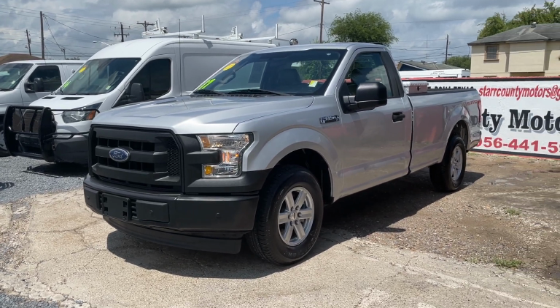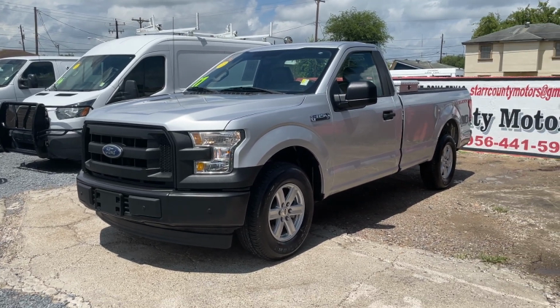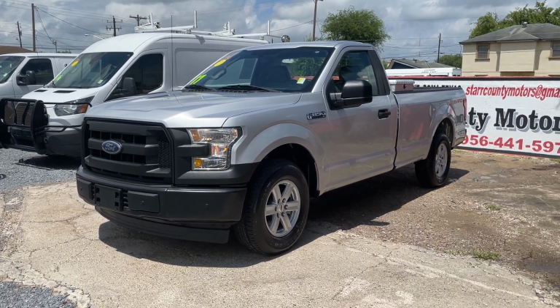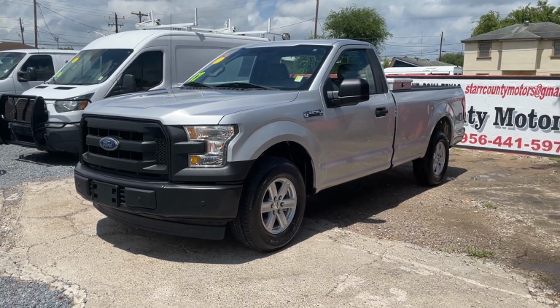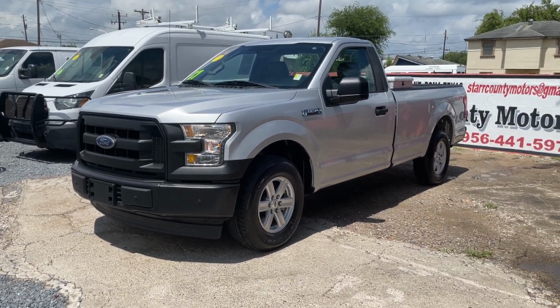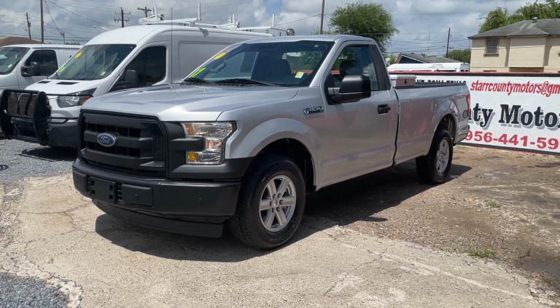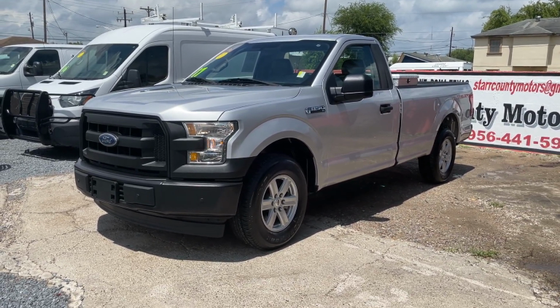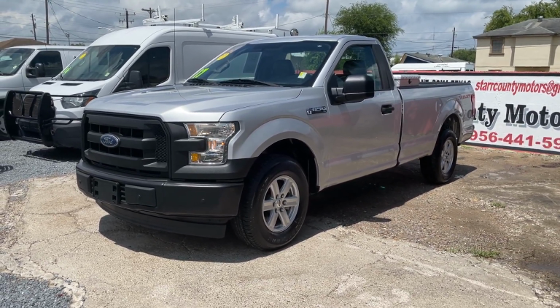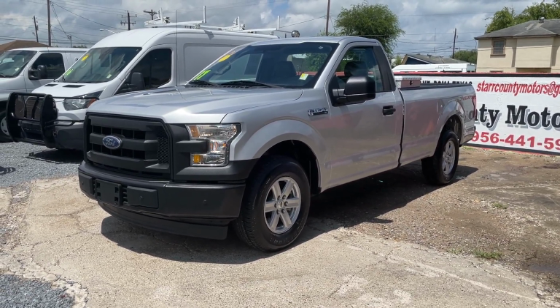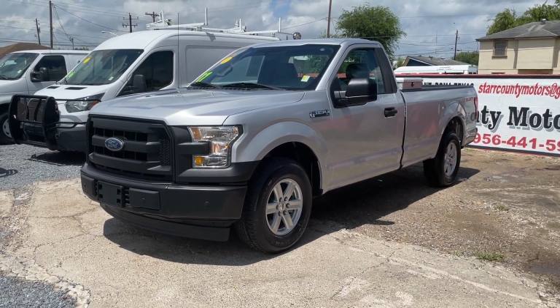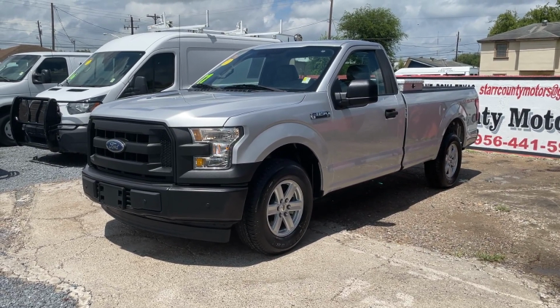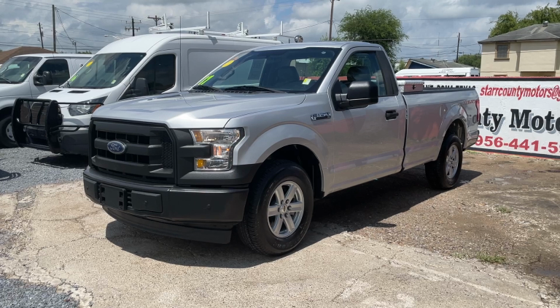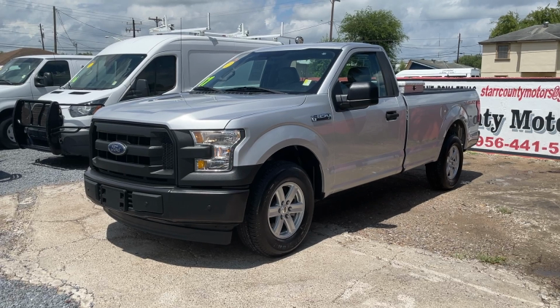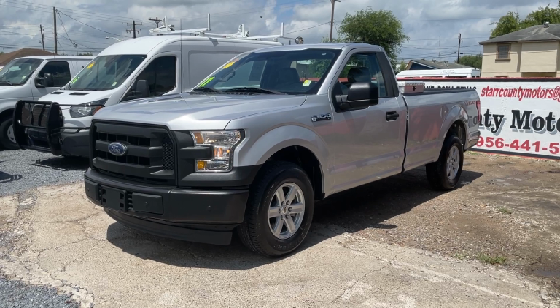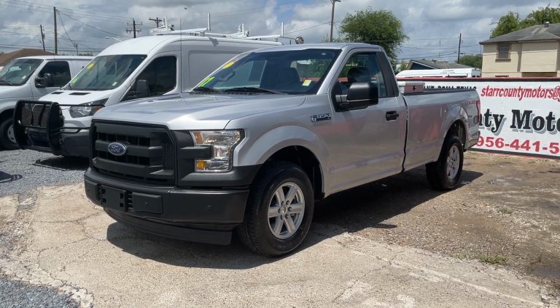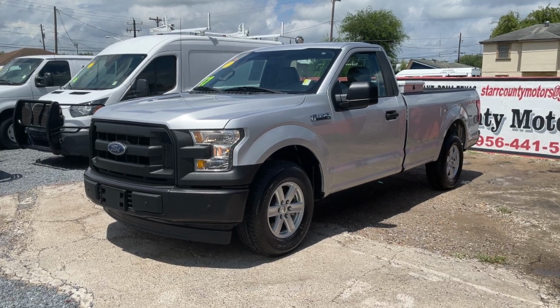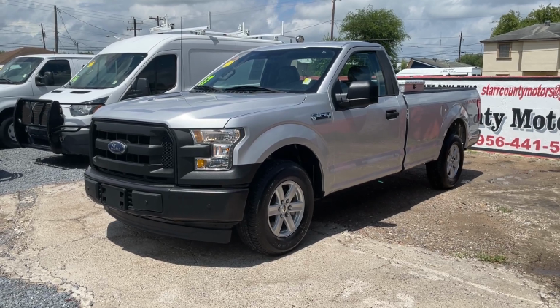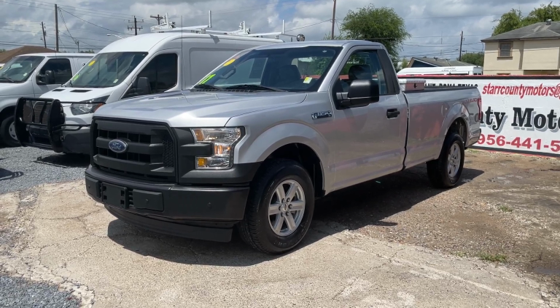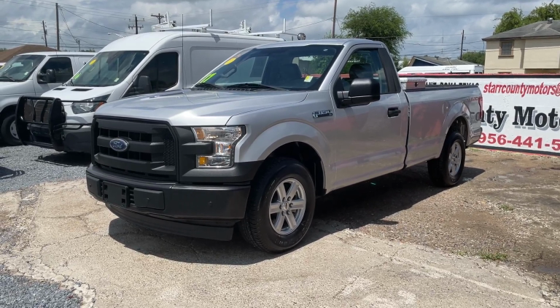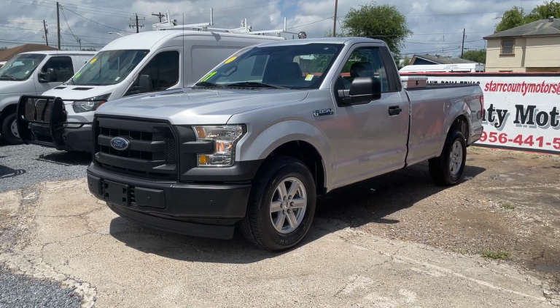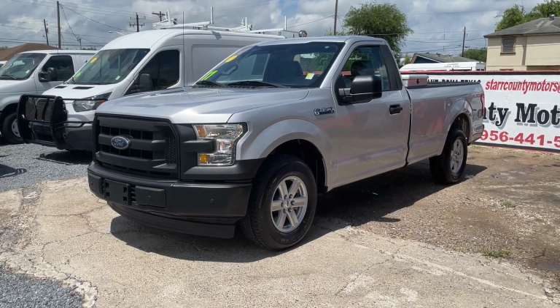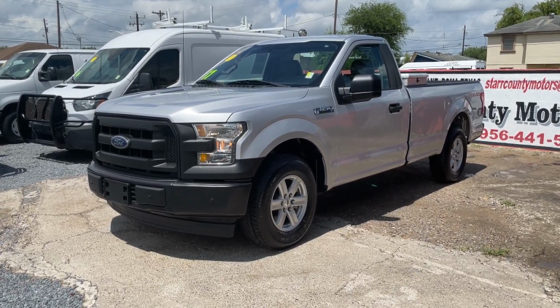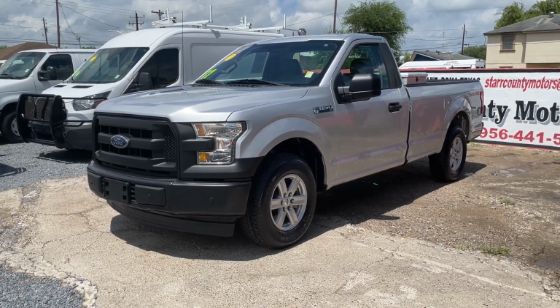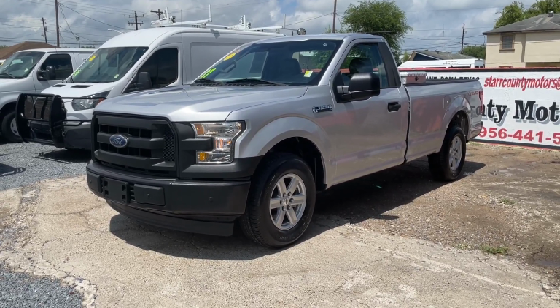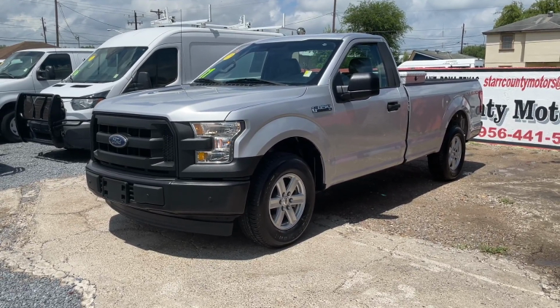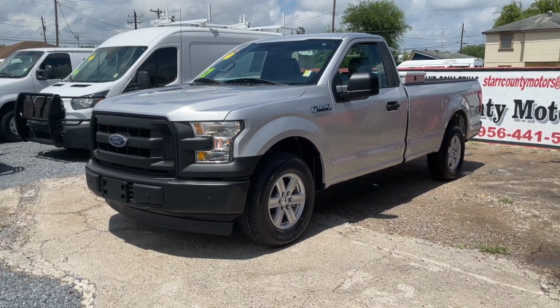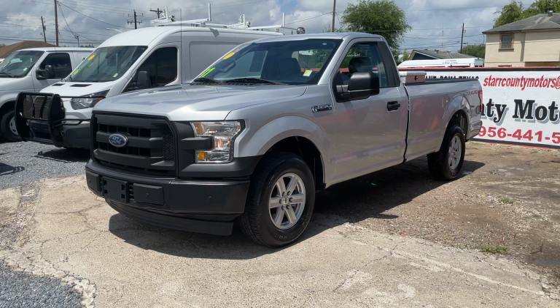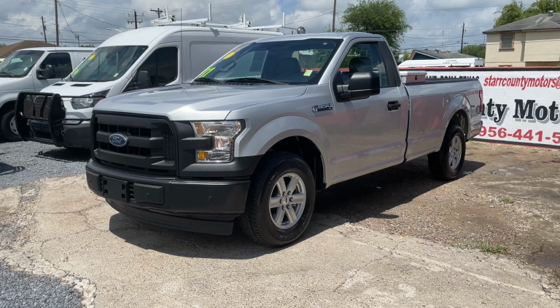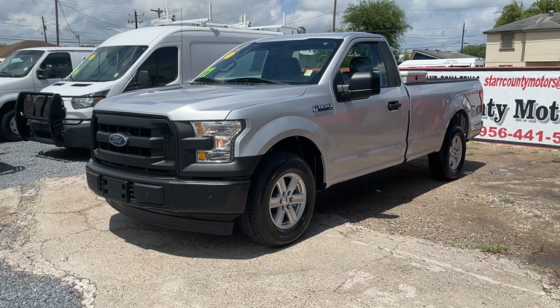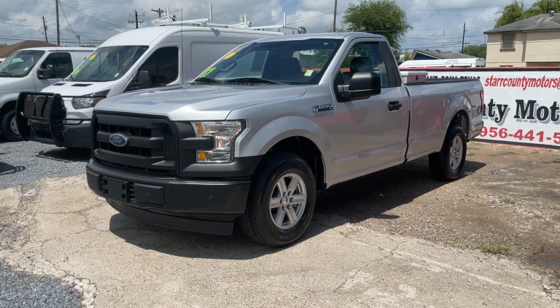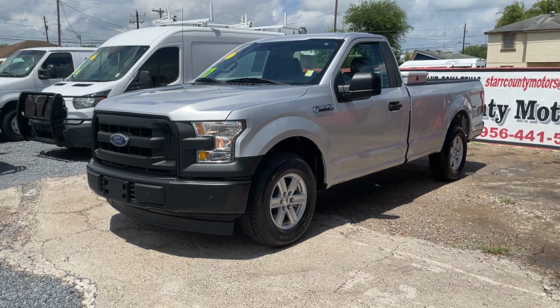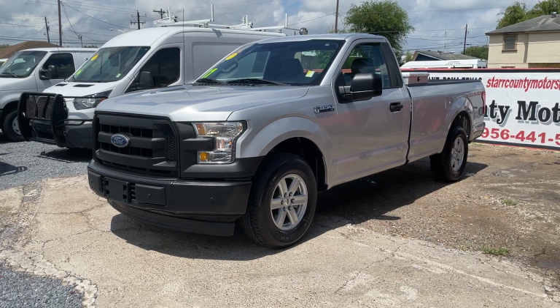Welcome back to the channel. We are bringing you this beautiful truck. This one is a 2017 regular cab. It has a 3.5 liter V6. All four tires are in great shape. Let's check out the truck.